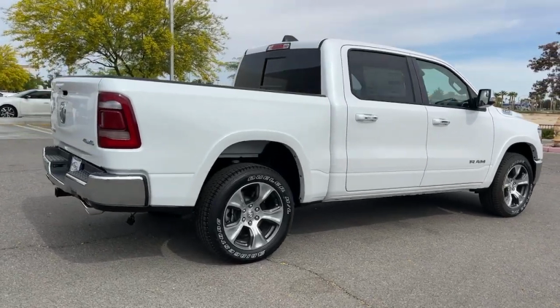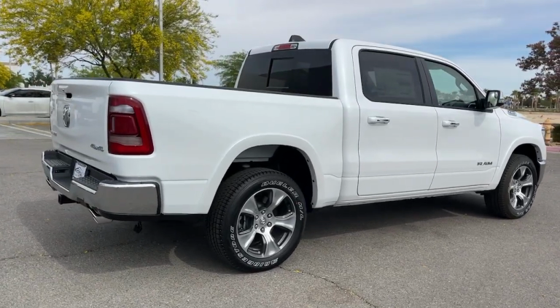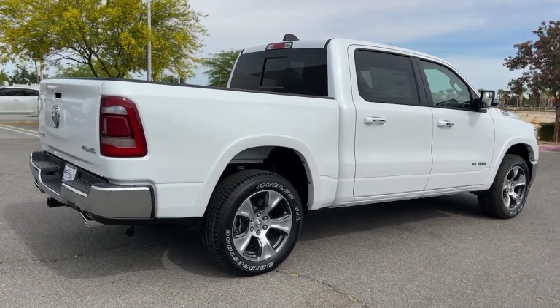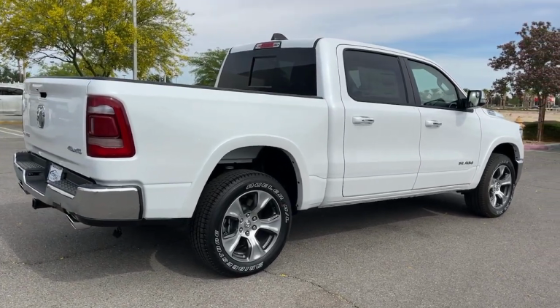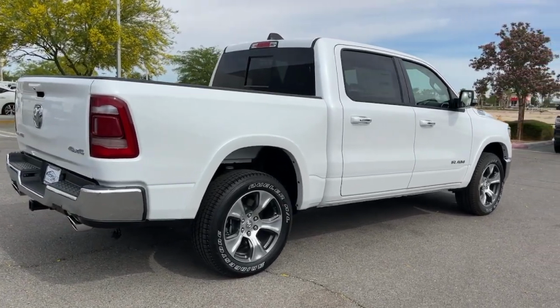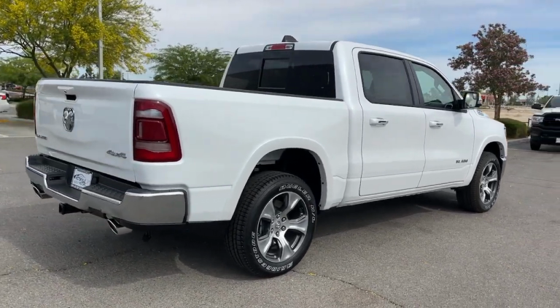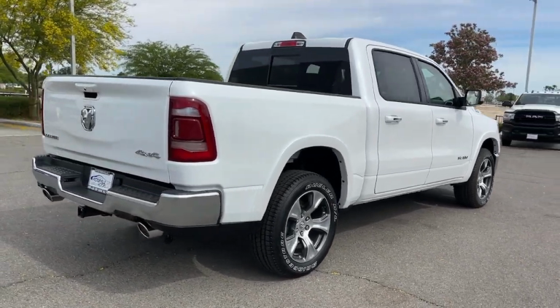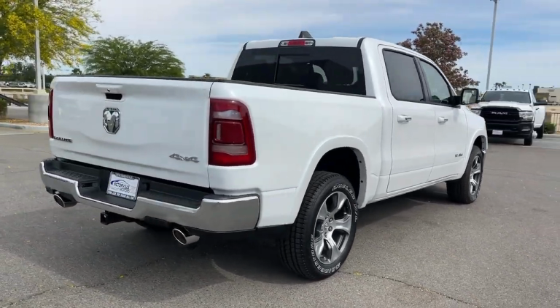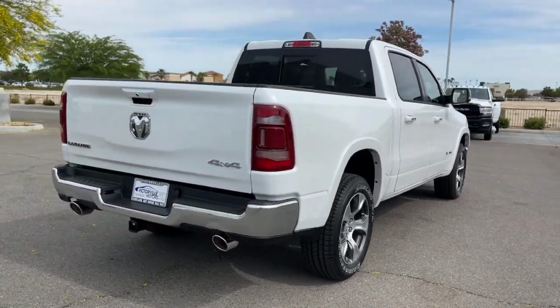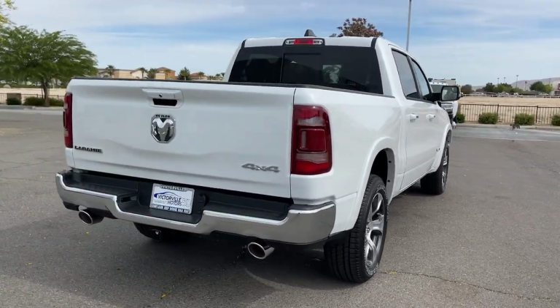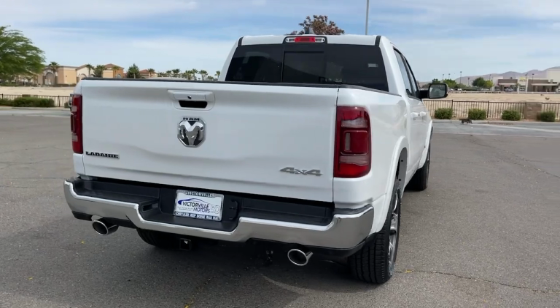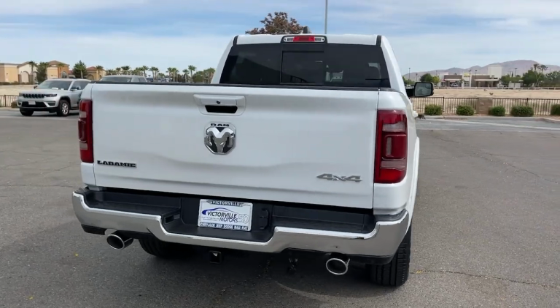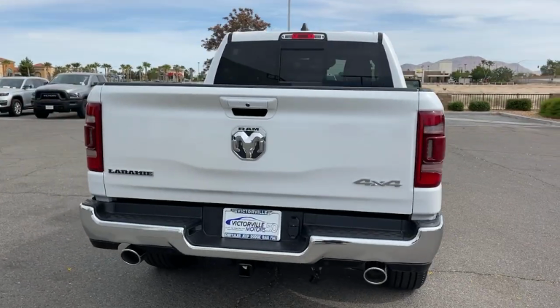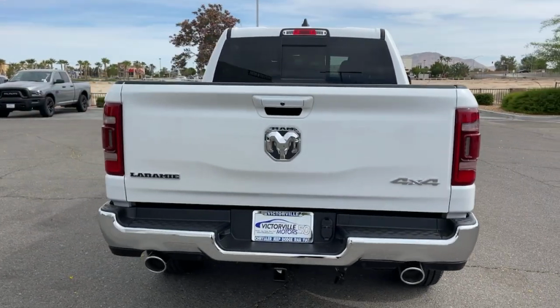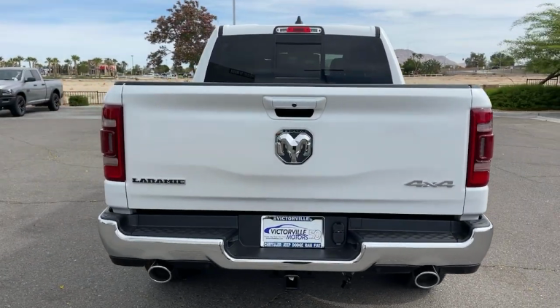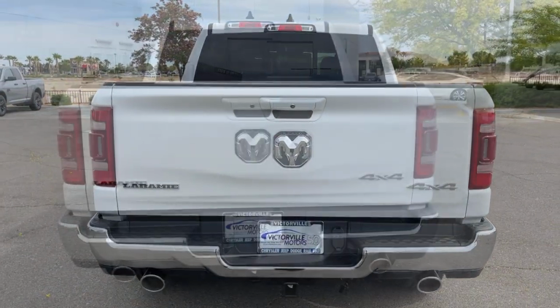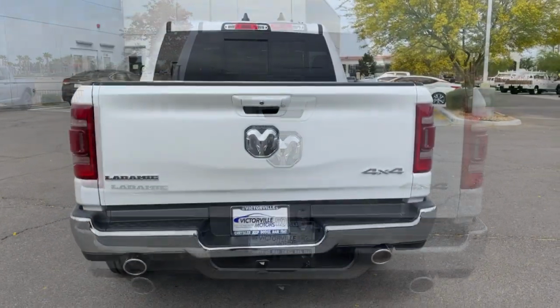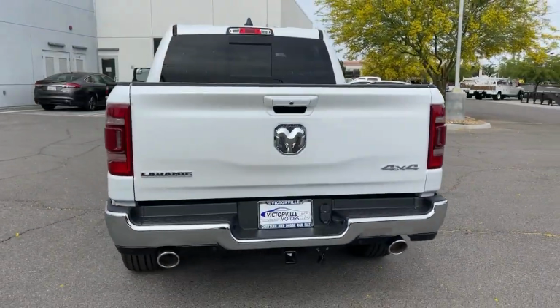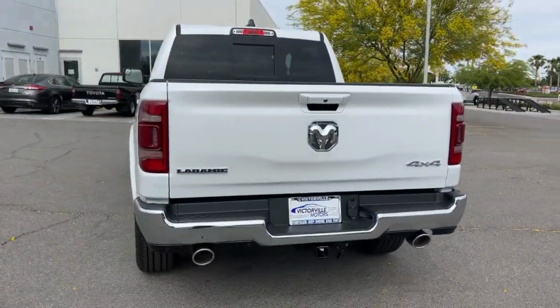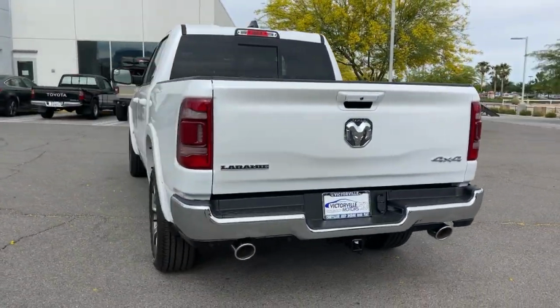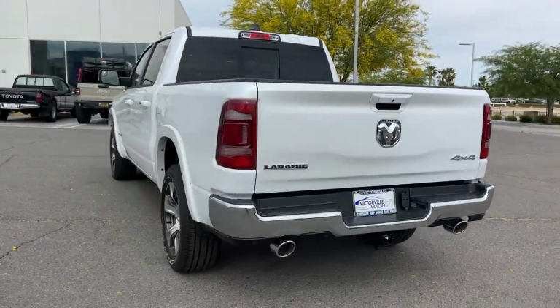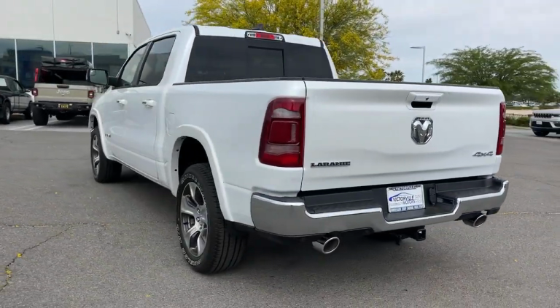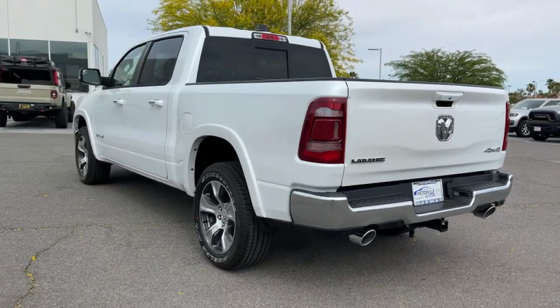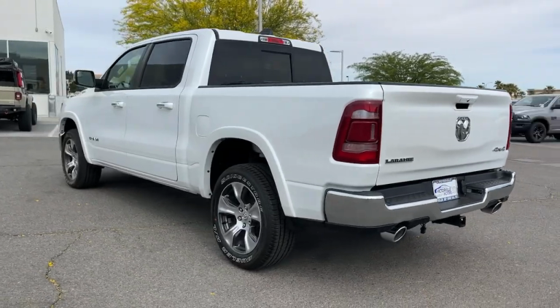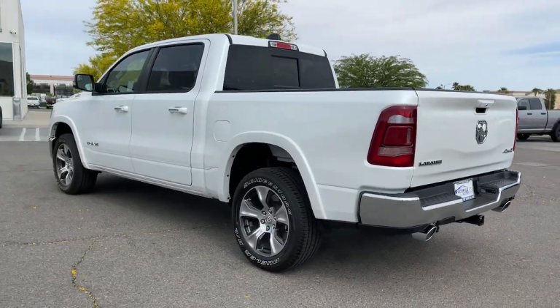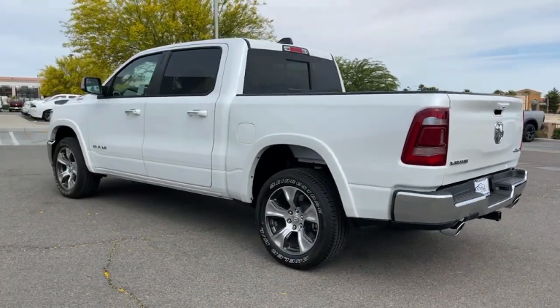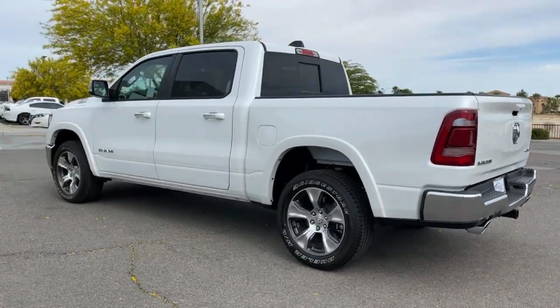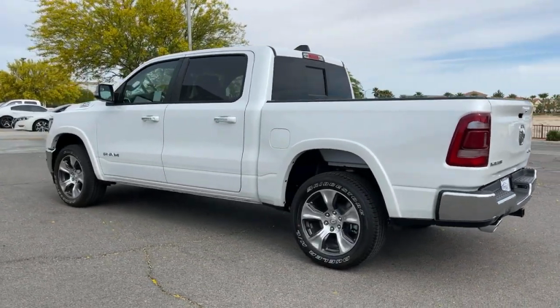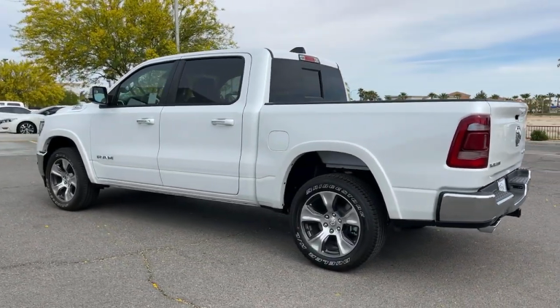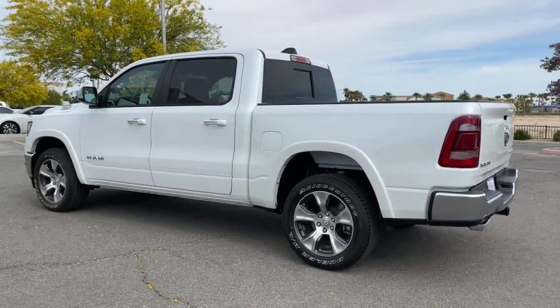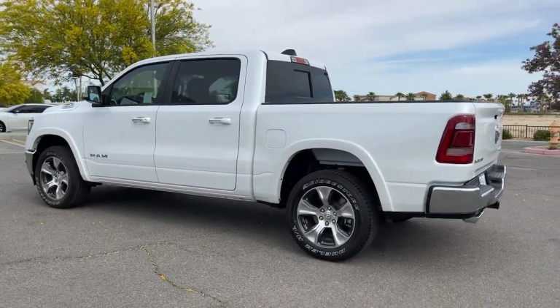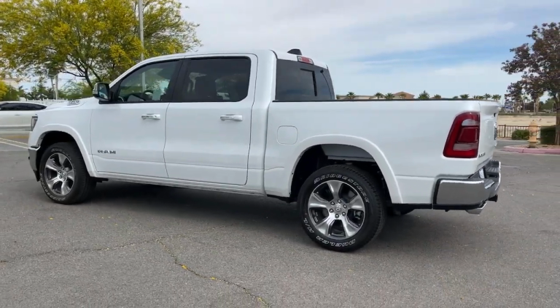Keyless entry, backup camera, fog lamps, power passenger seat, heated front seat, electronic stability control, dual zone AC, power driver seat, seat memory, intermittent wipers.